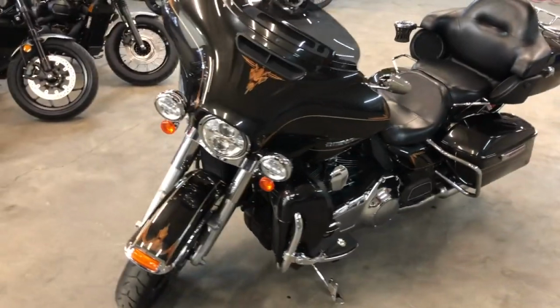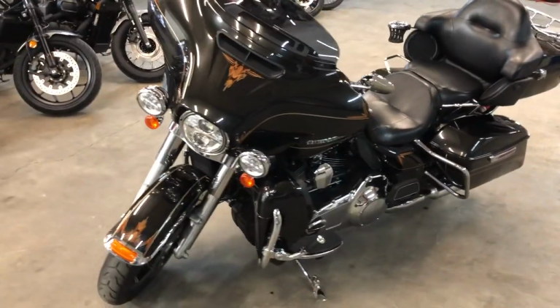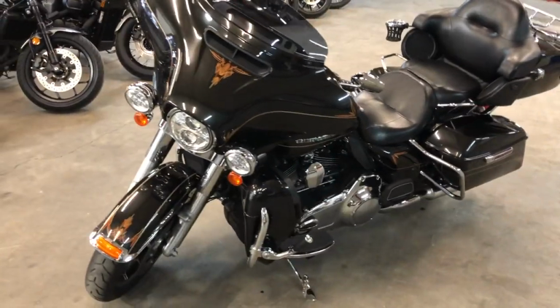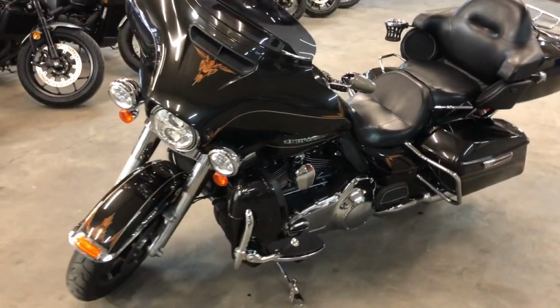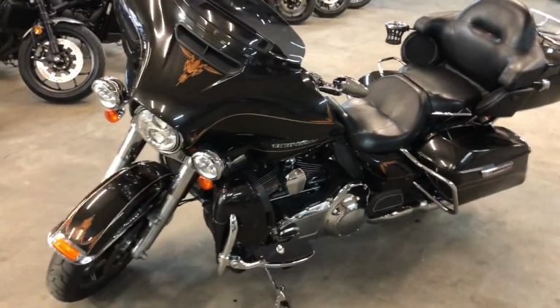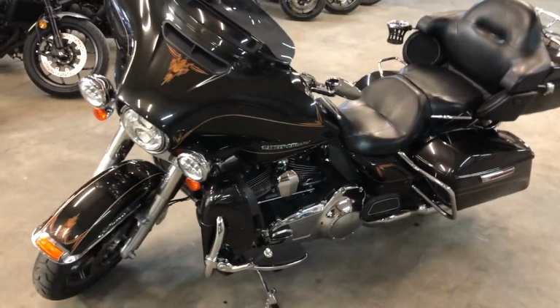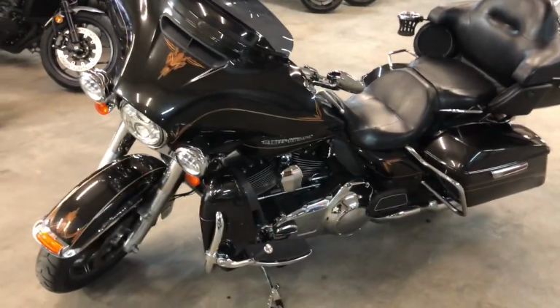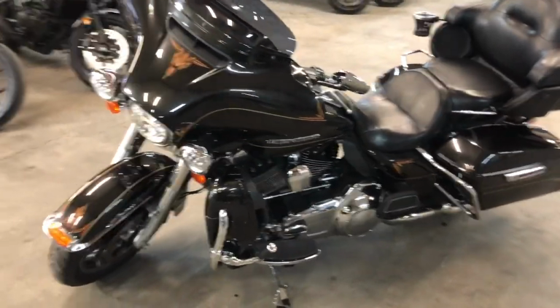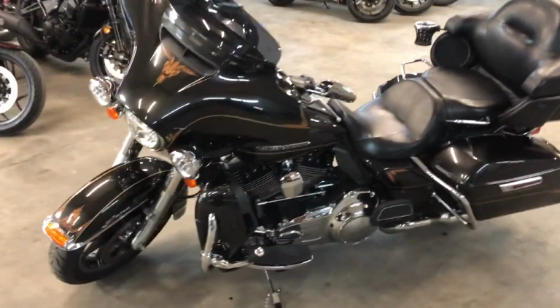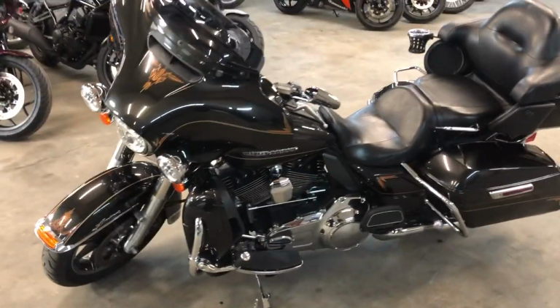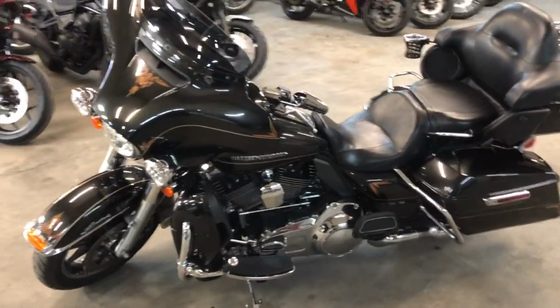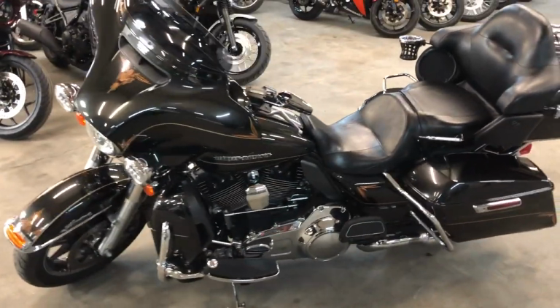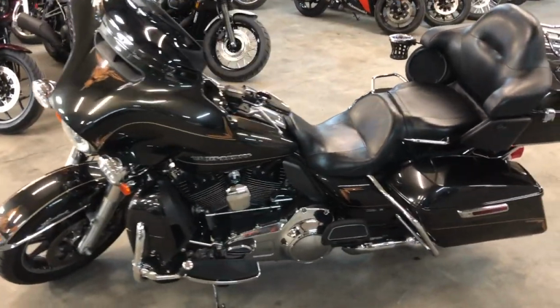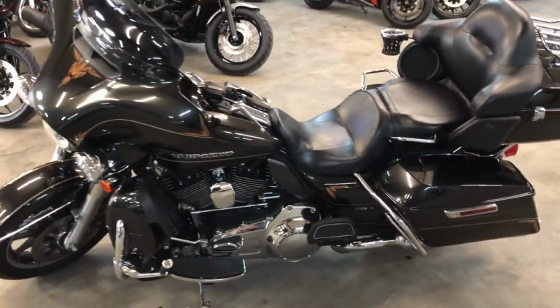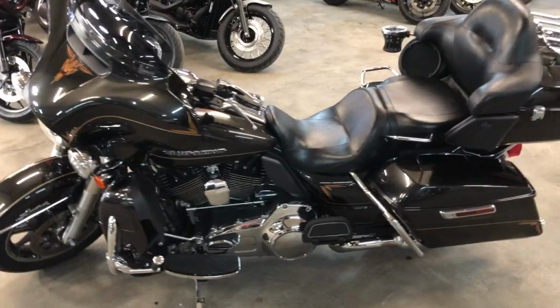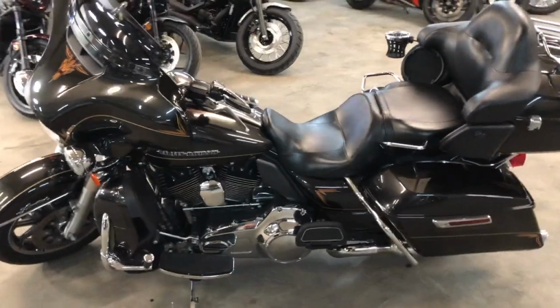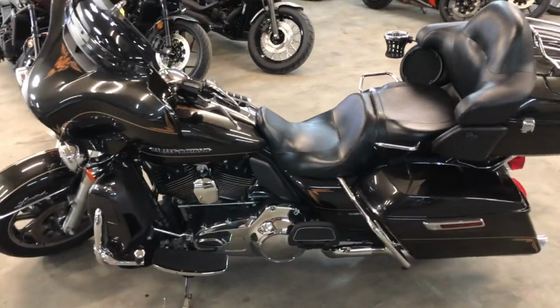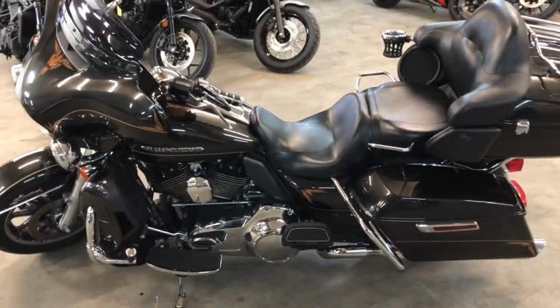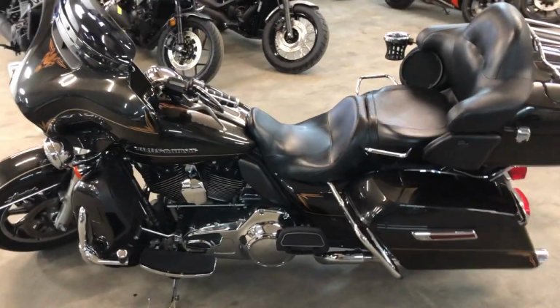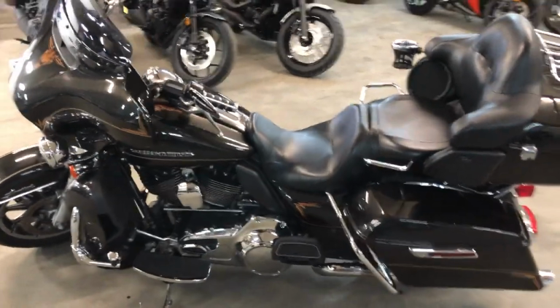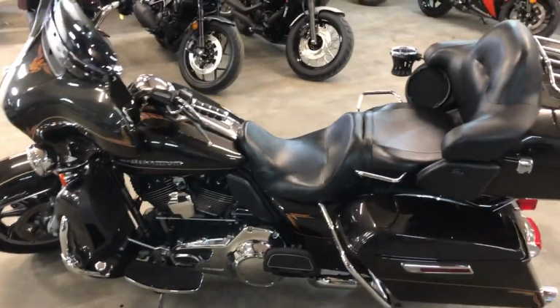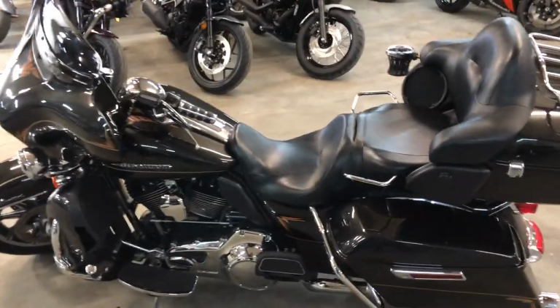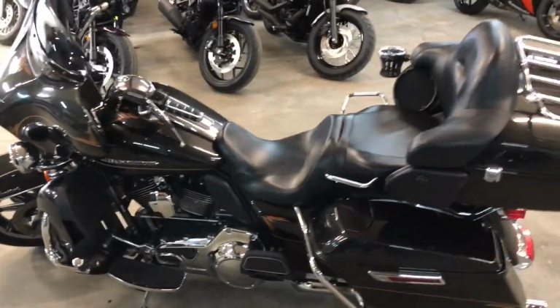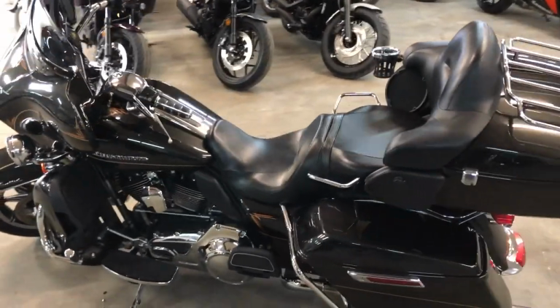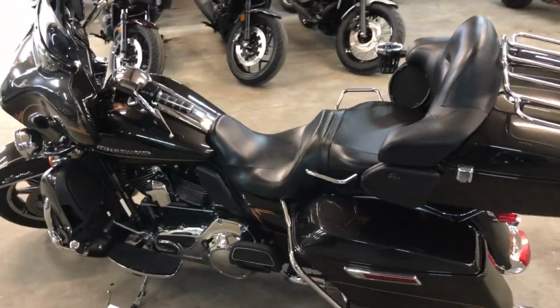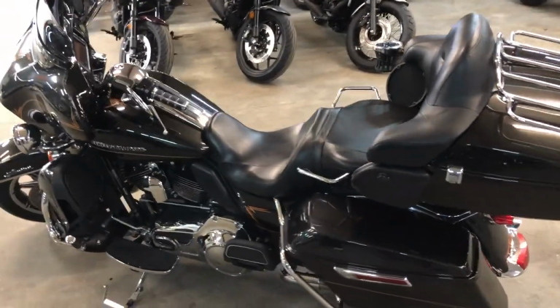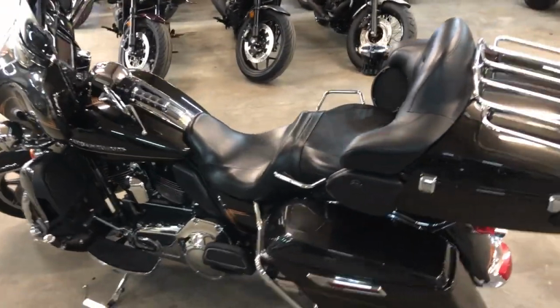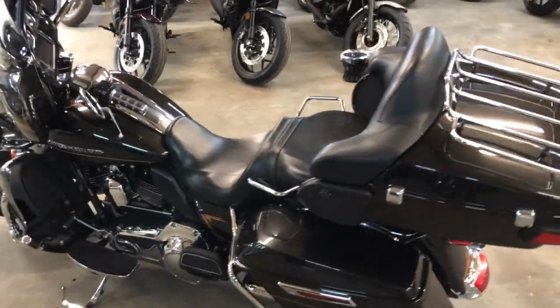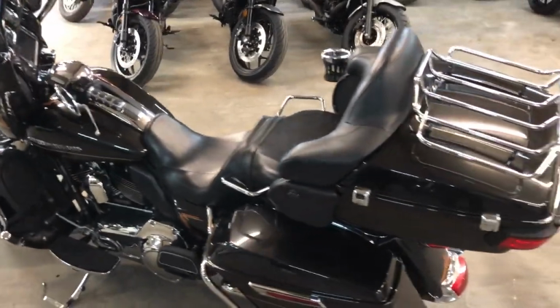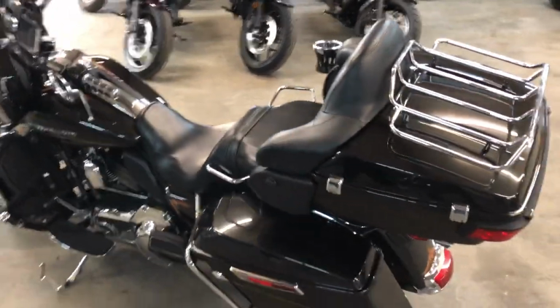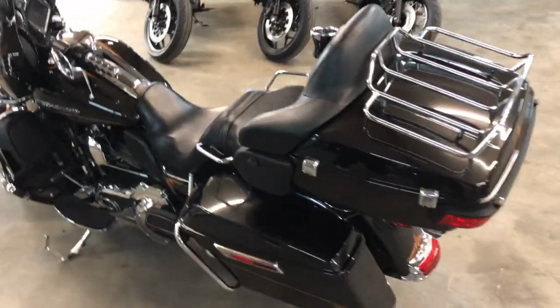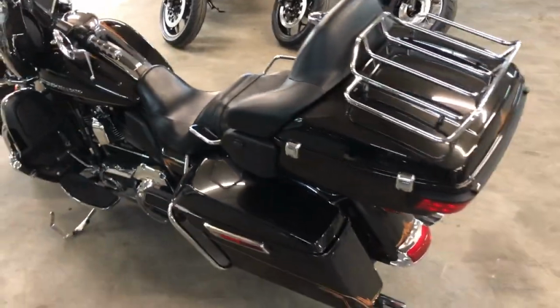Super clean, runs strong — this thing needs nothing. Just serviced at the dealership, inspected, and all the fluids have been changed. This one's certified and has a warranty available, guys.